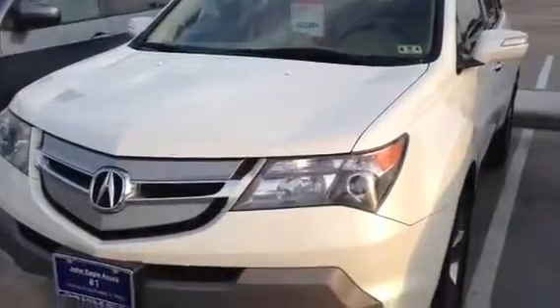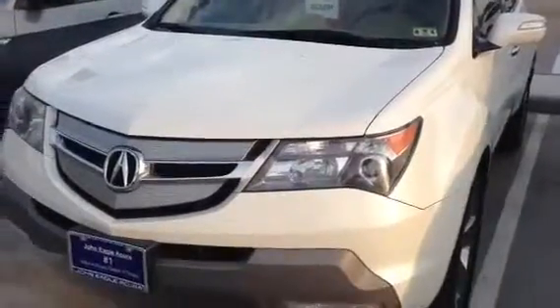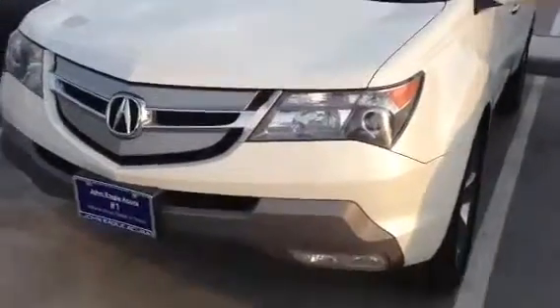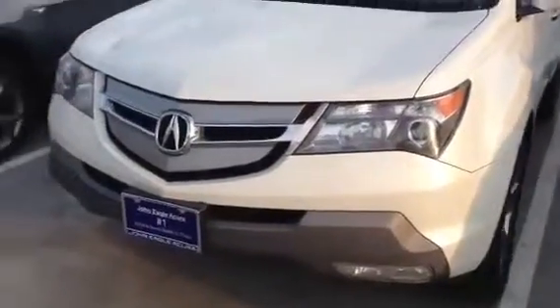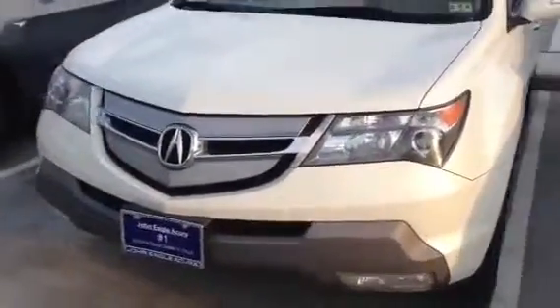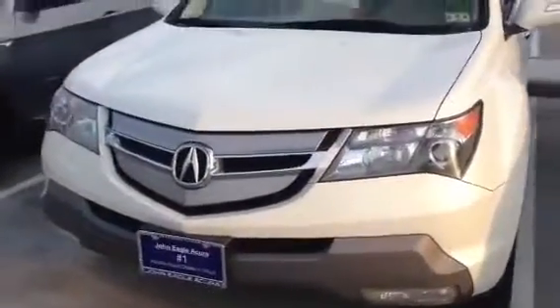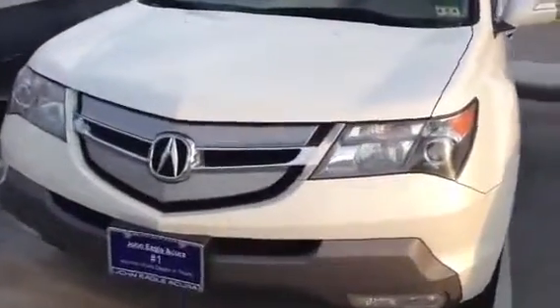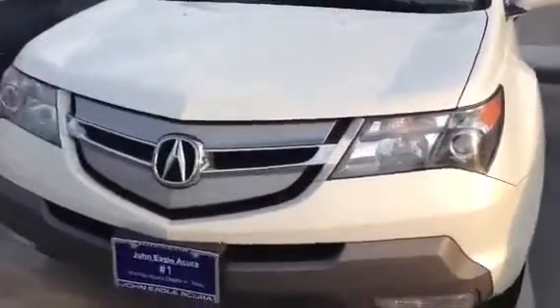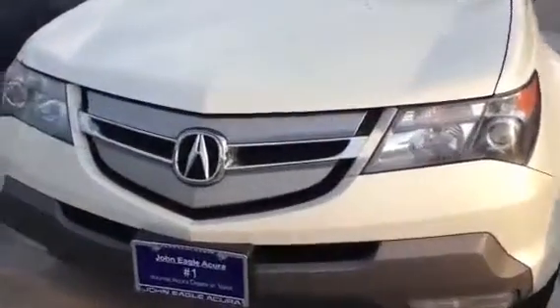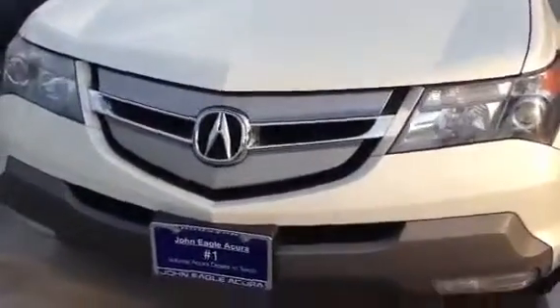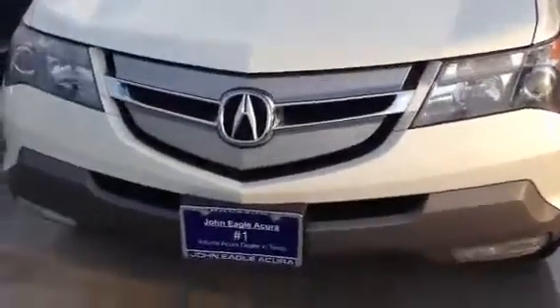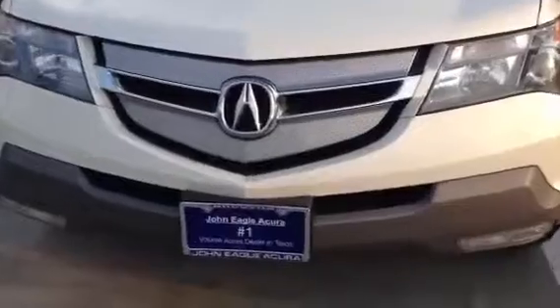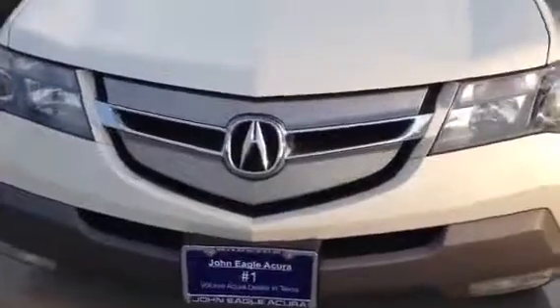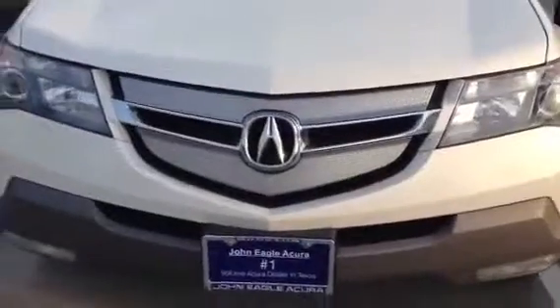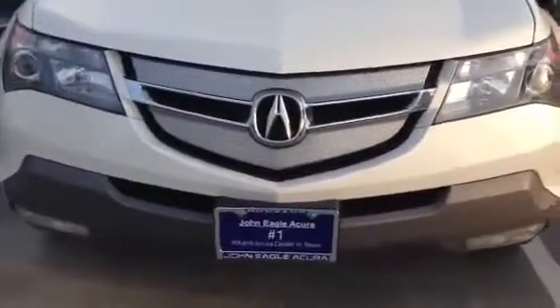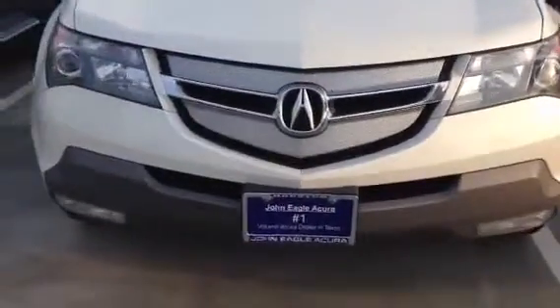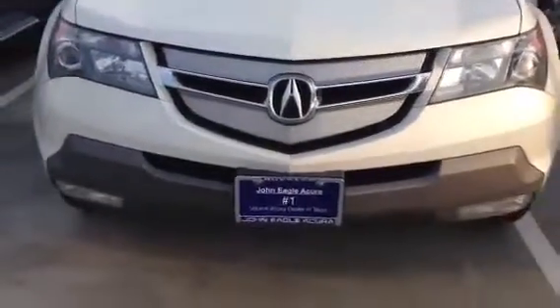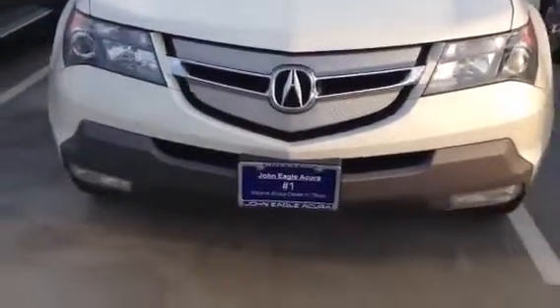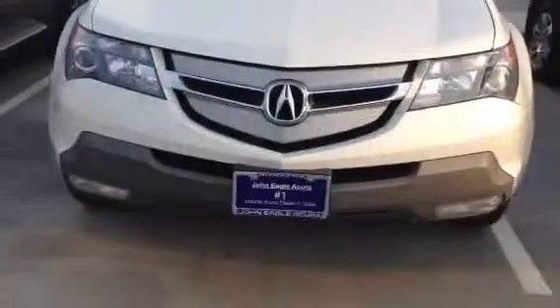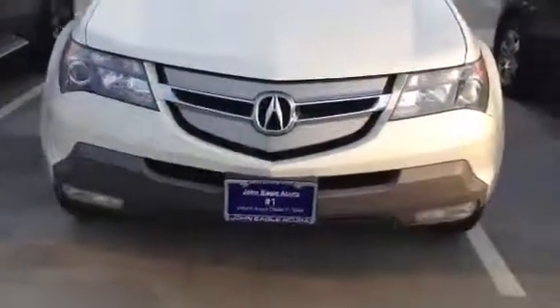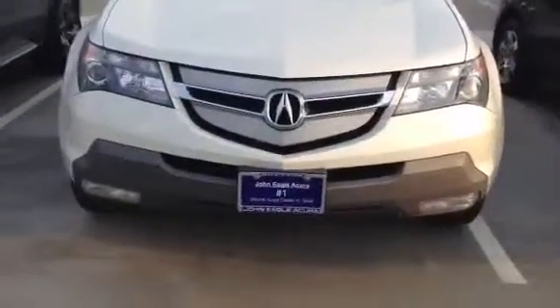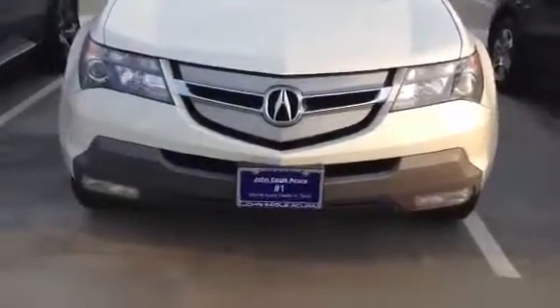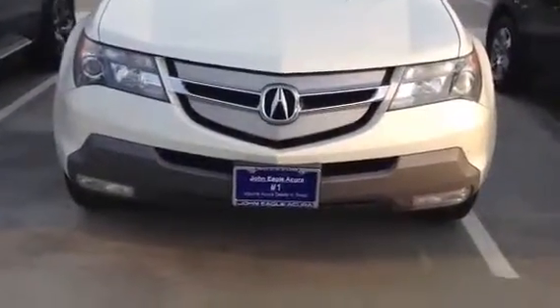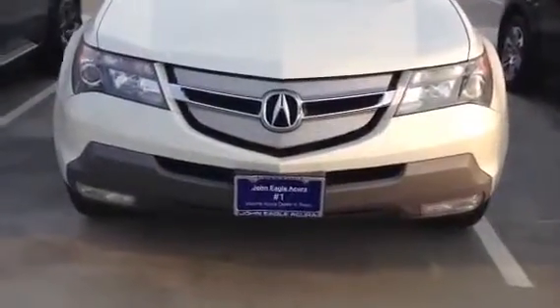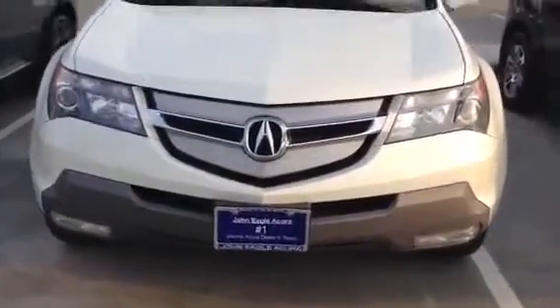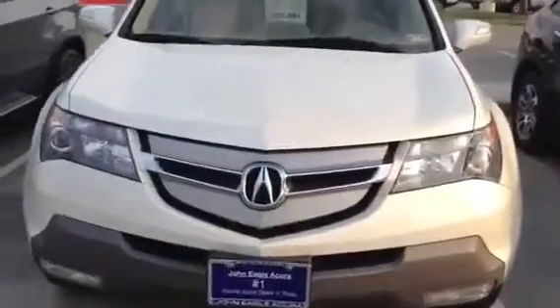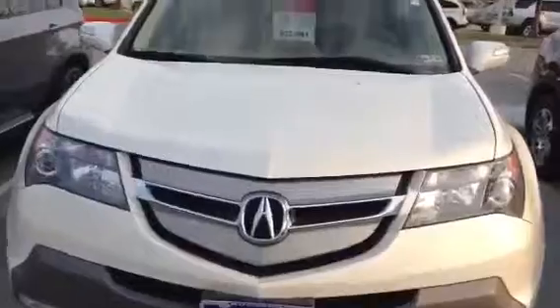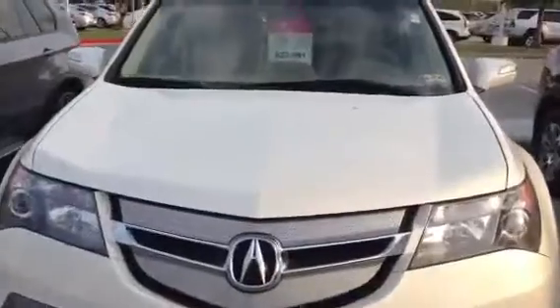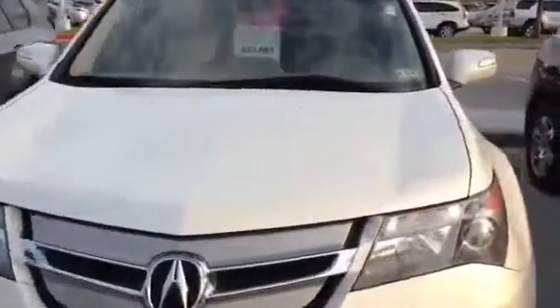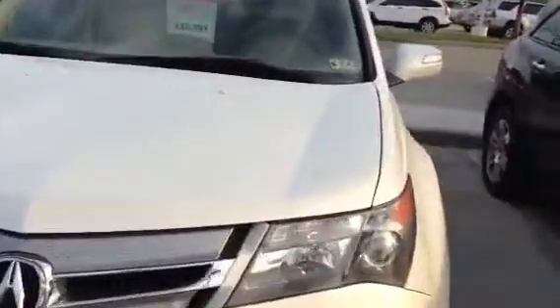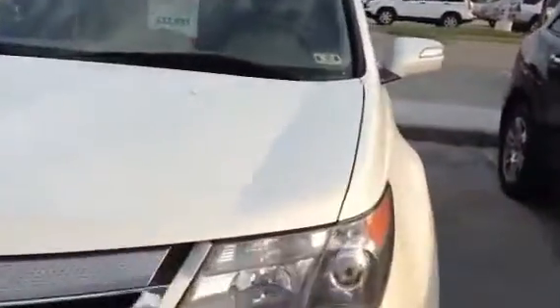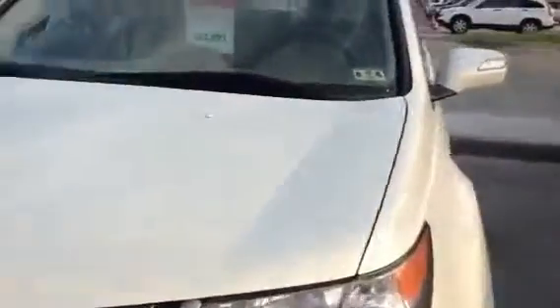Hey folks, Scott Hall here at John Eagle Acura, home of the number one volume dealer here in Texas. You can reach us at 1-800-ACURA-USA. We're looking at a 2008 Acura MDX.